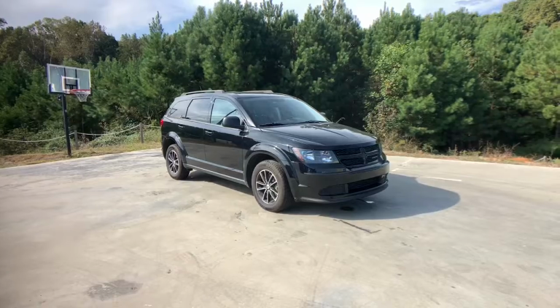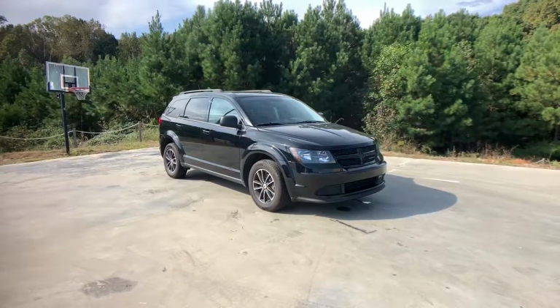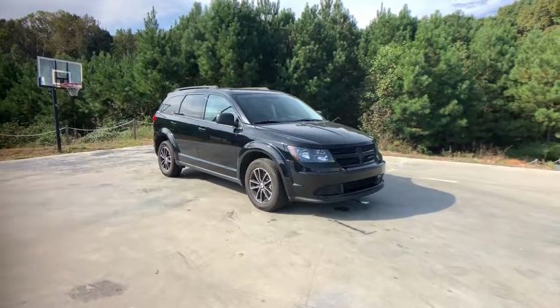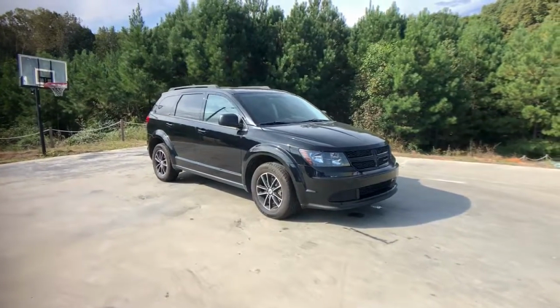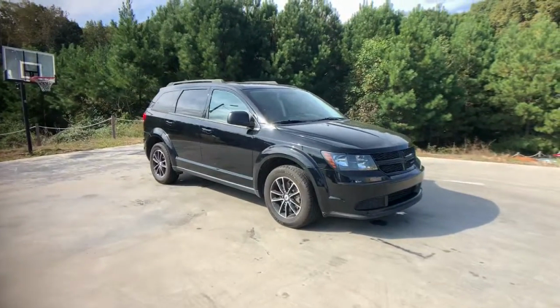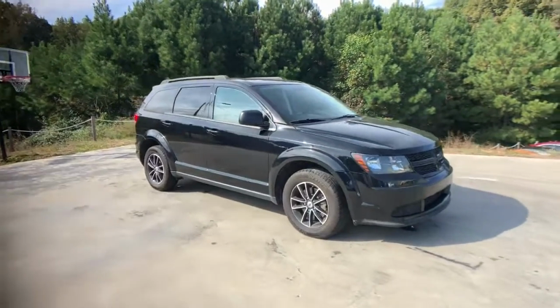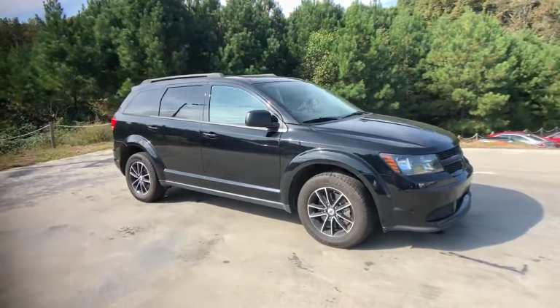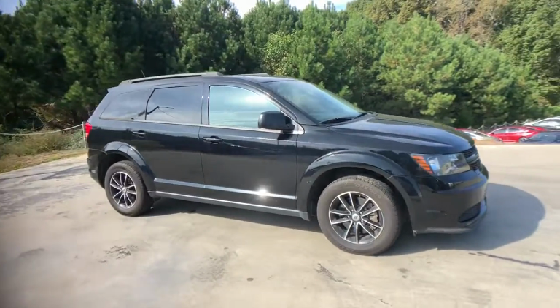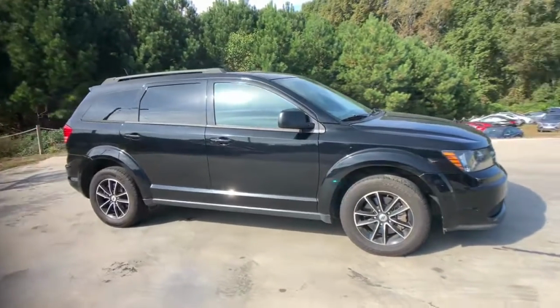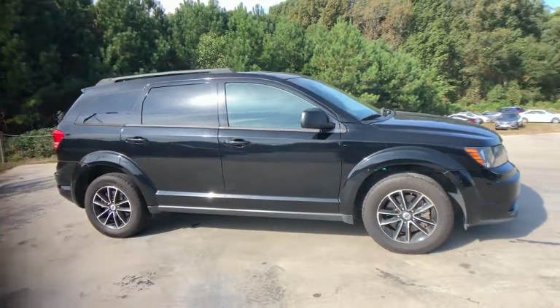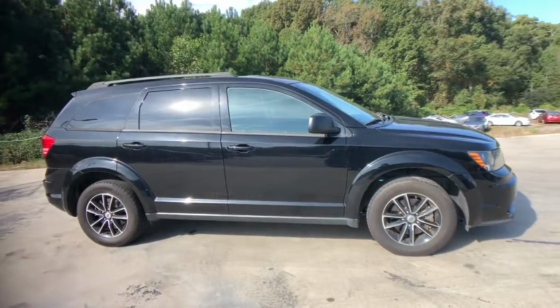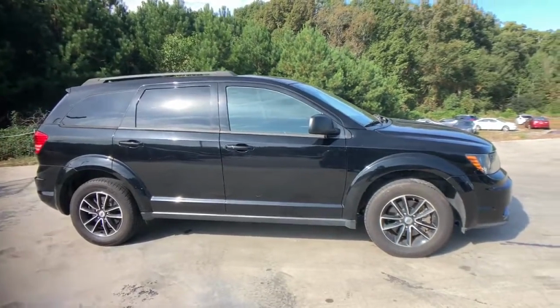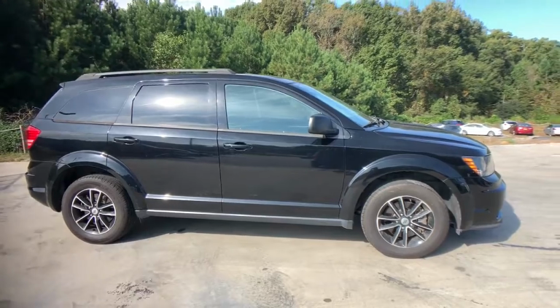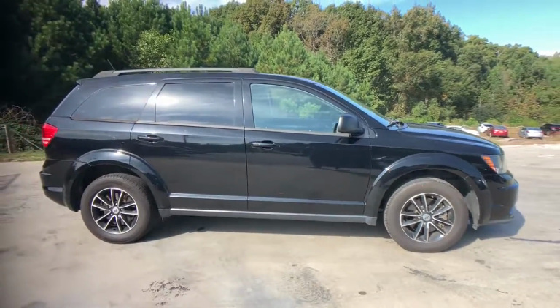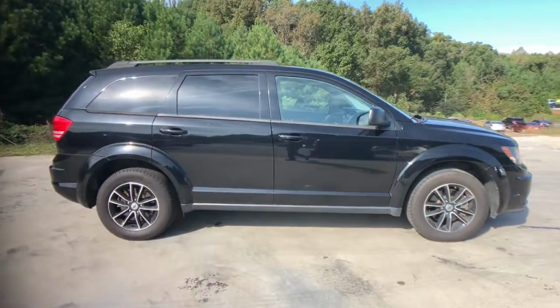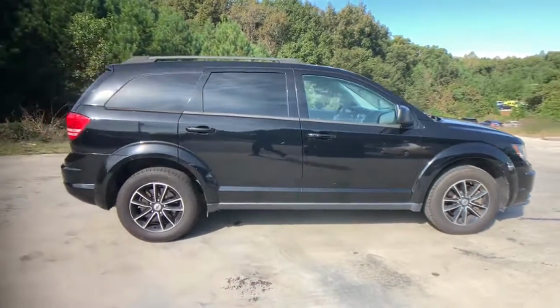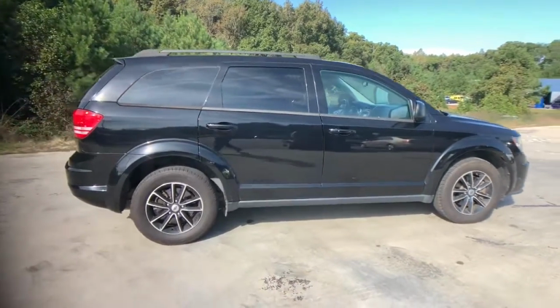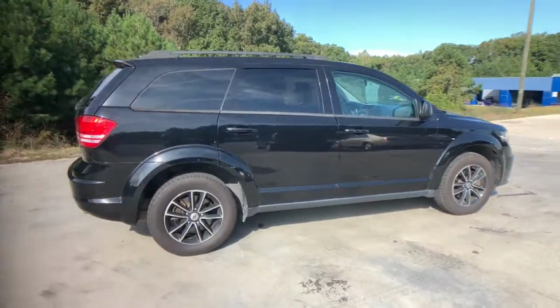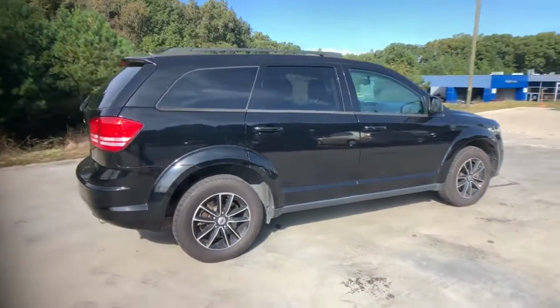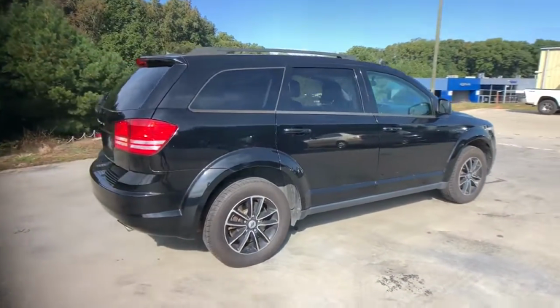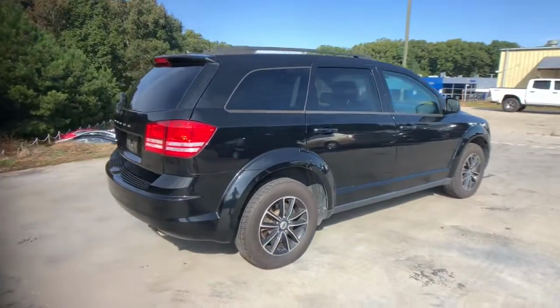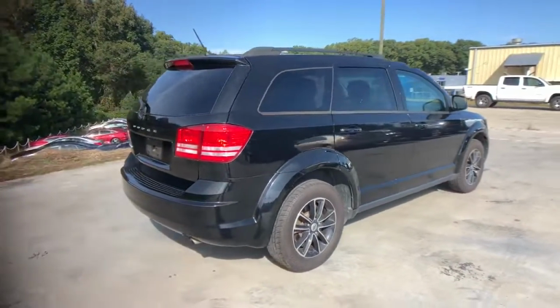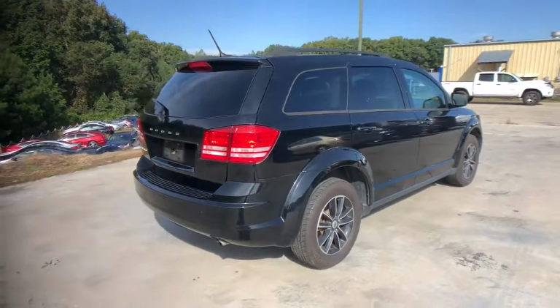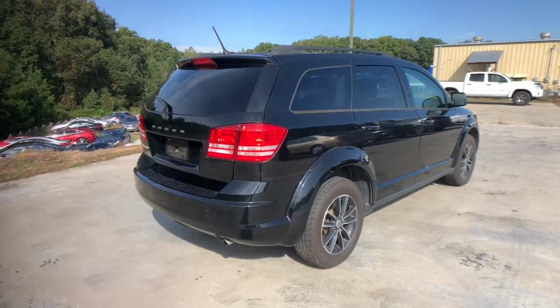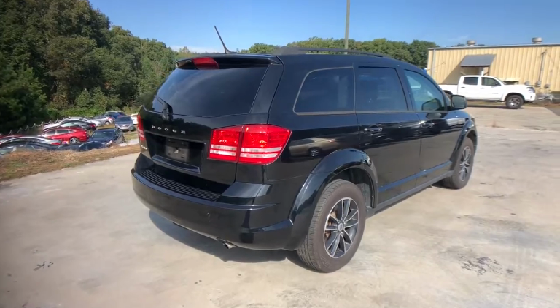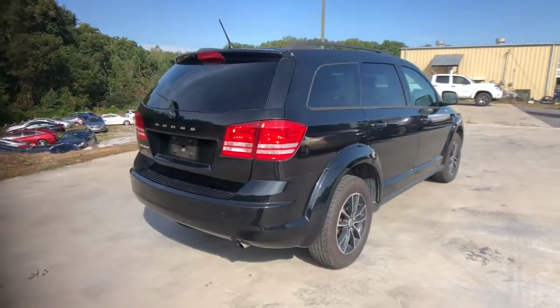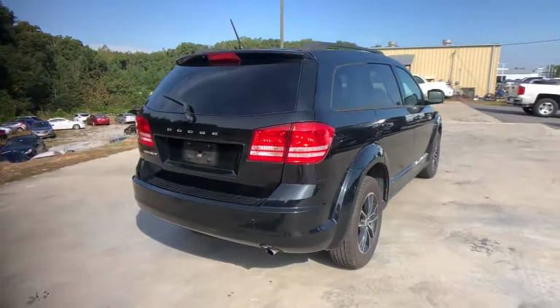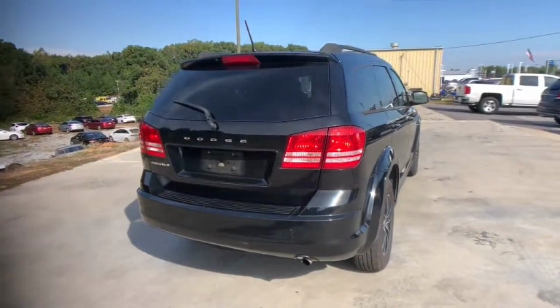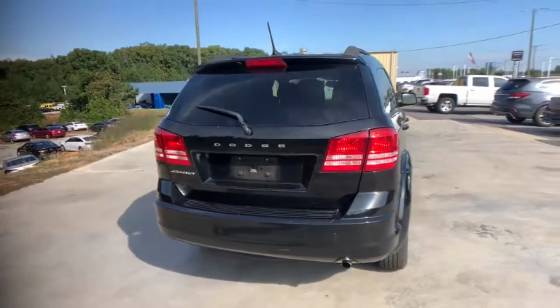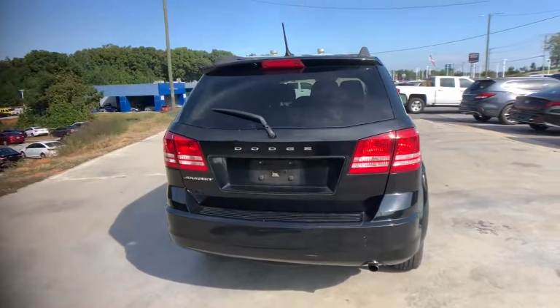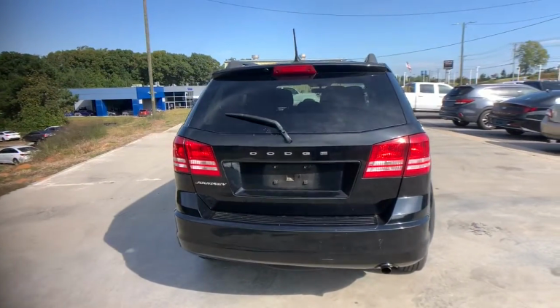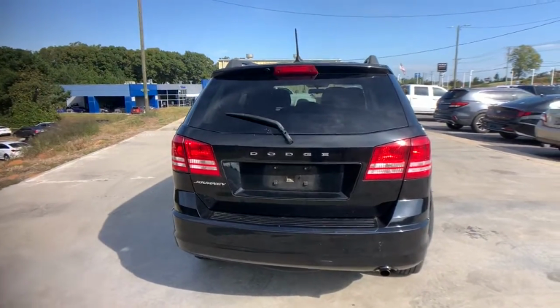Looking for your dream car? It could be the 2018 Dodge Journey. This vehicle is an outstanding buy with fewer than 60,000 miles on the odometer. Now is the perfect time to start a fresh new chapter in your traveling life.